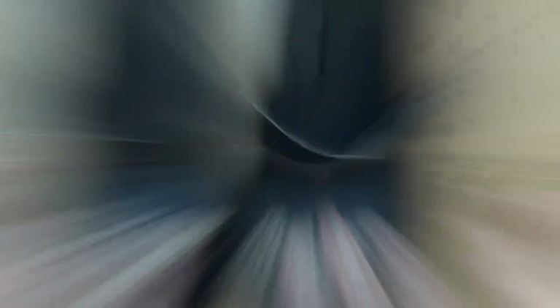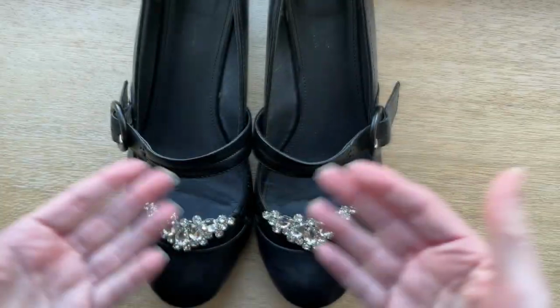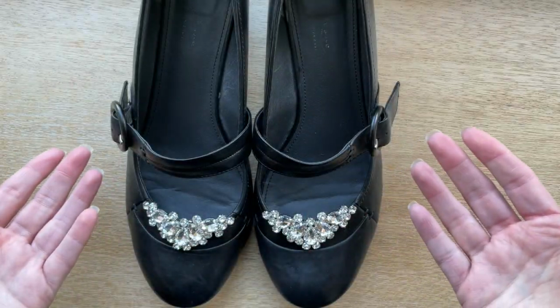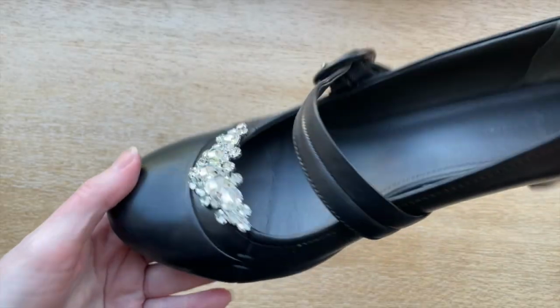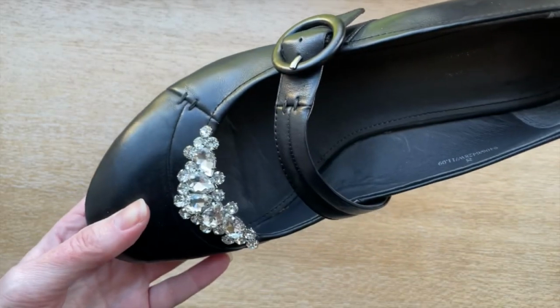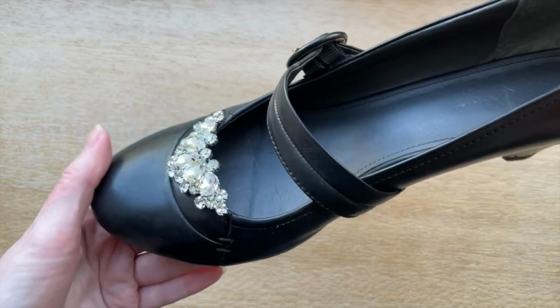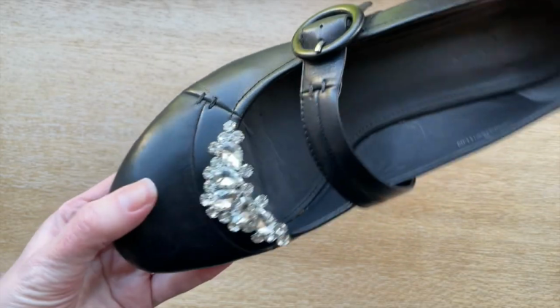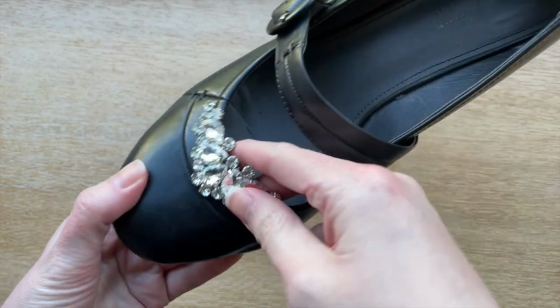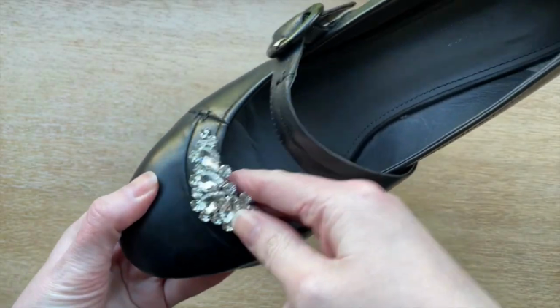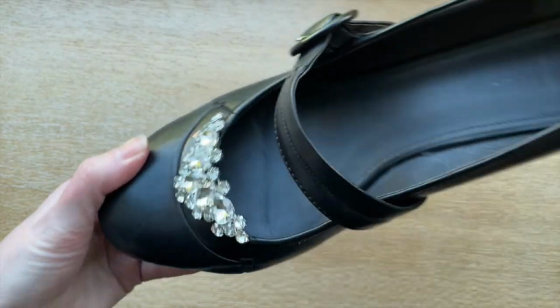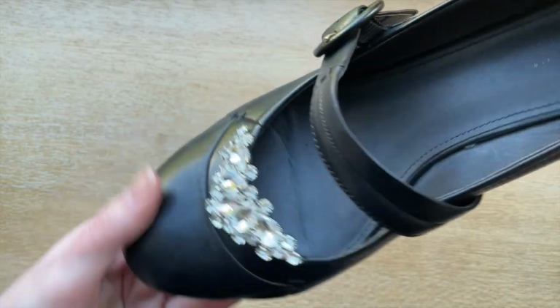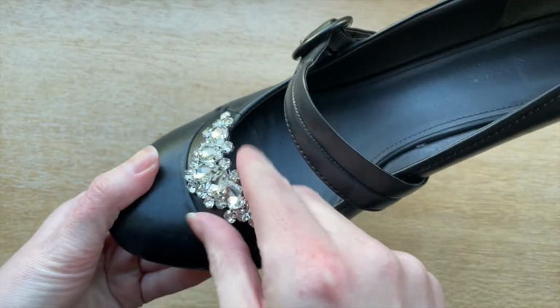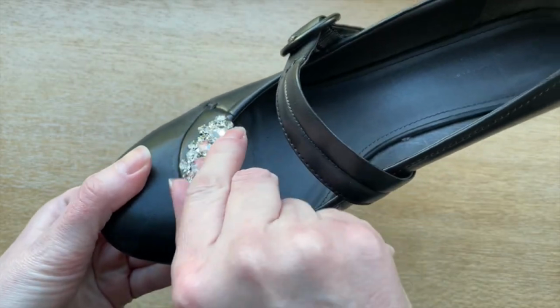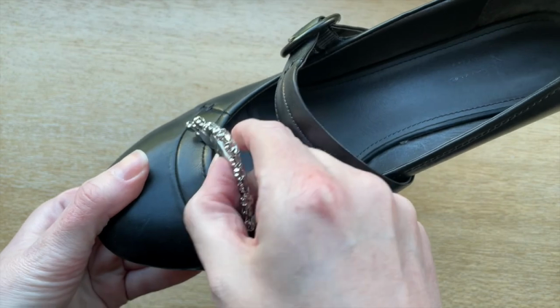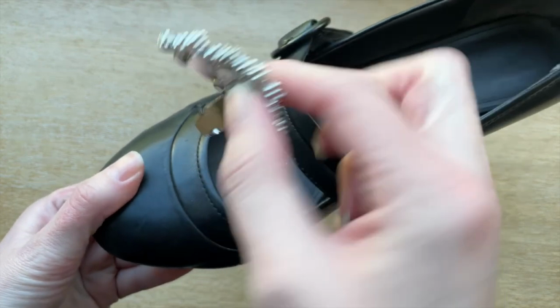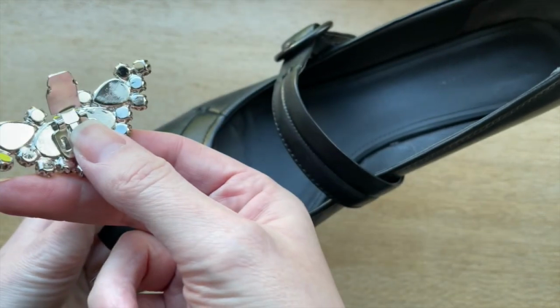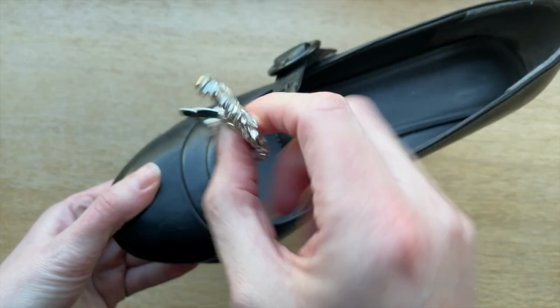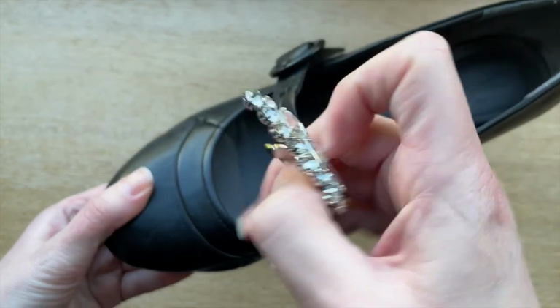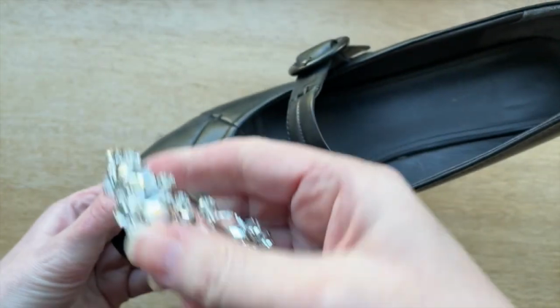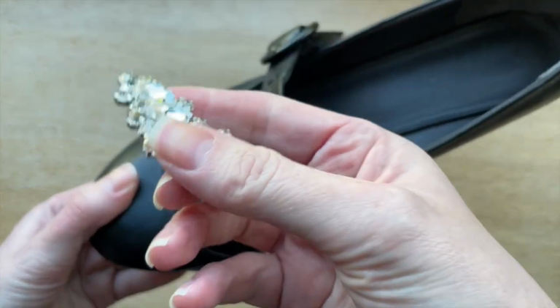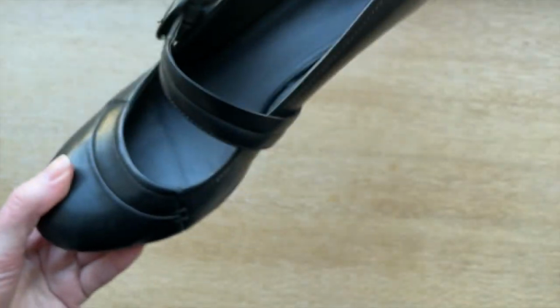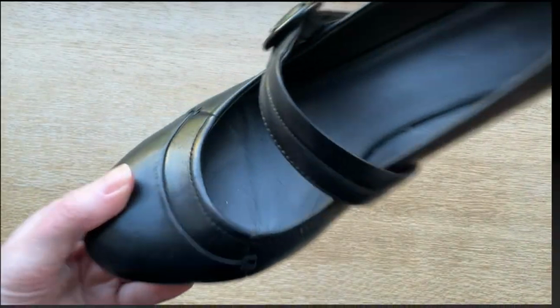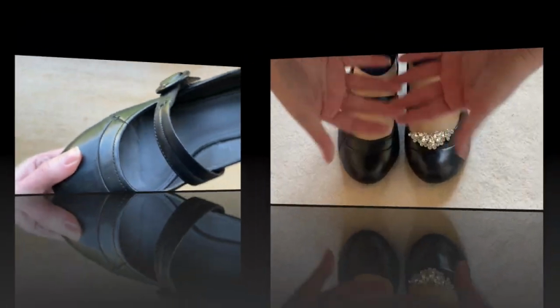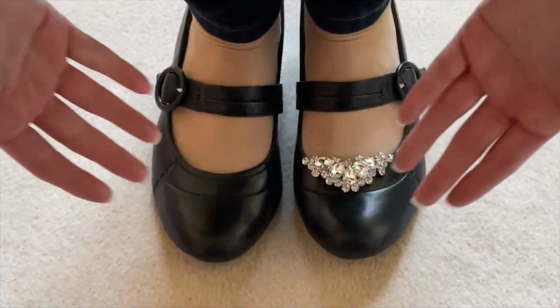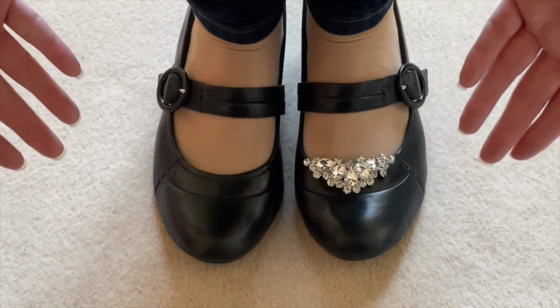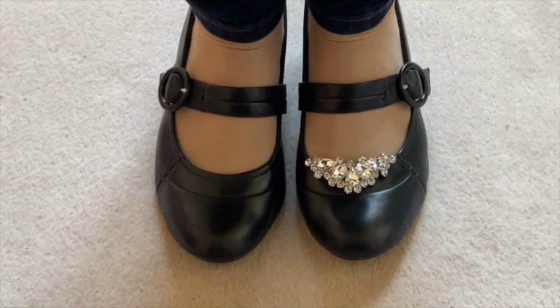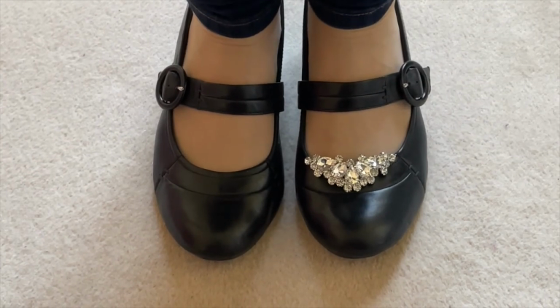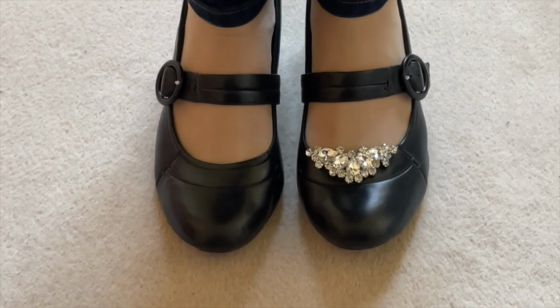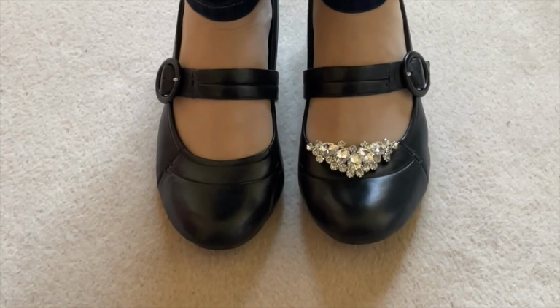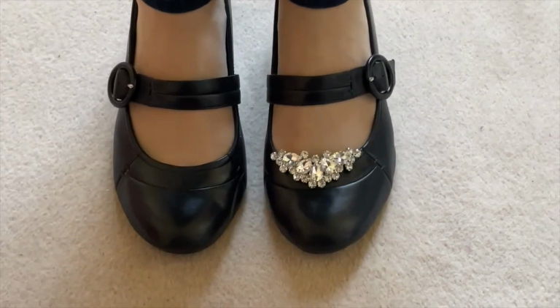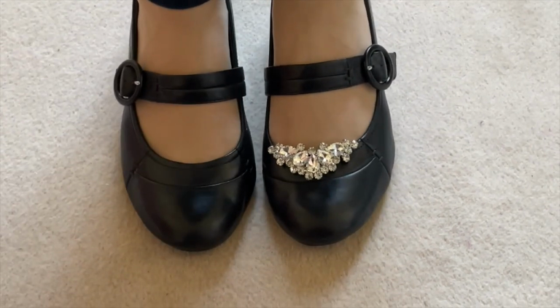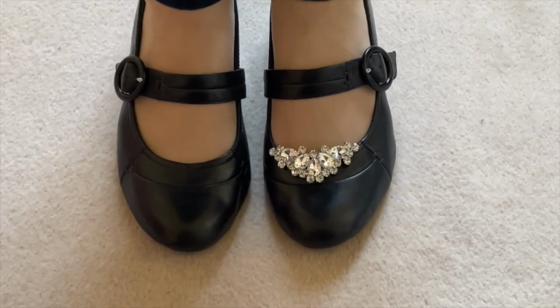Many shoe clips are super affordable too. I bought these crystal clips on Amazon for around $10. I didn't expect much for the money but I'm impressed — my plain black shoes go from boring to bling in seconds.